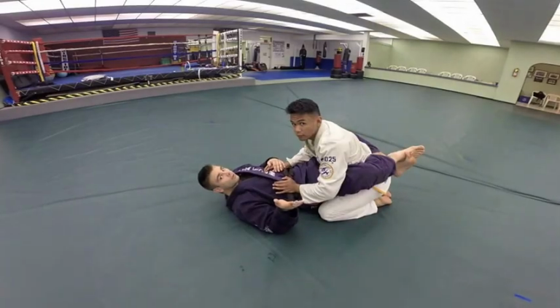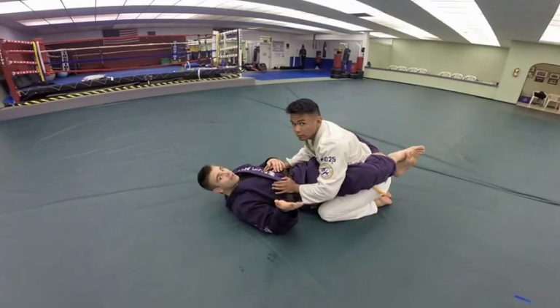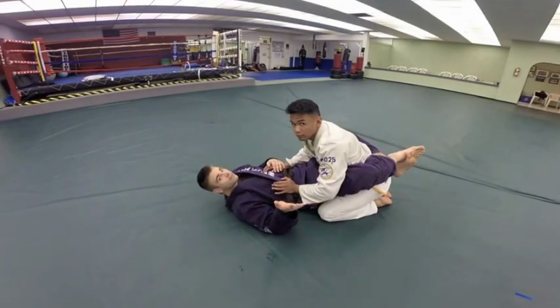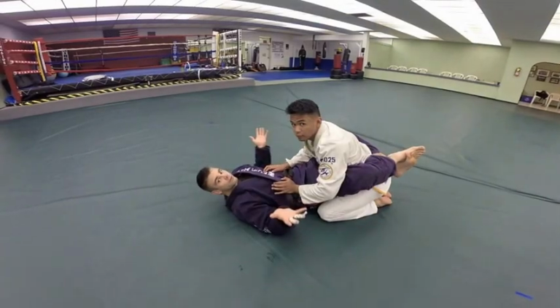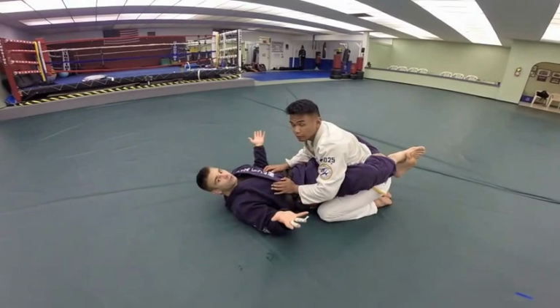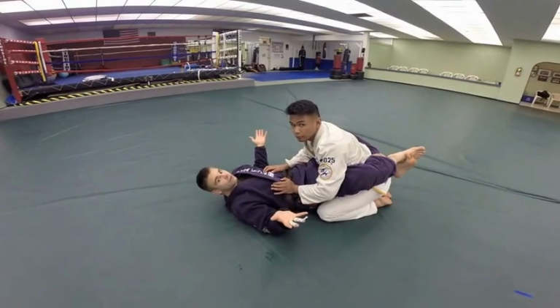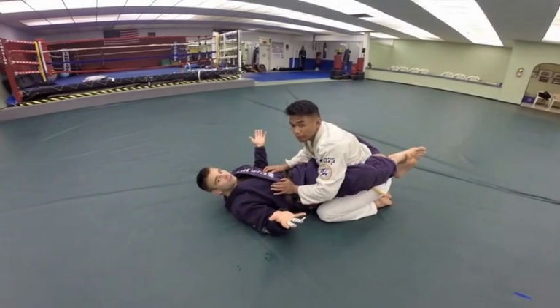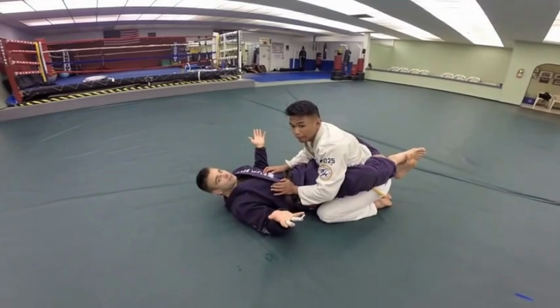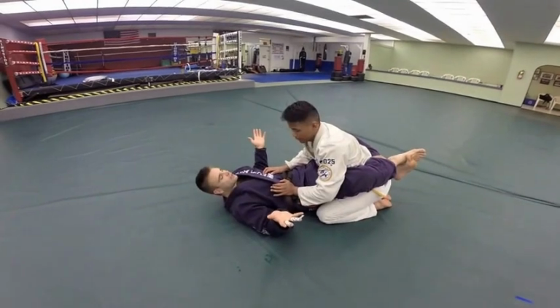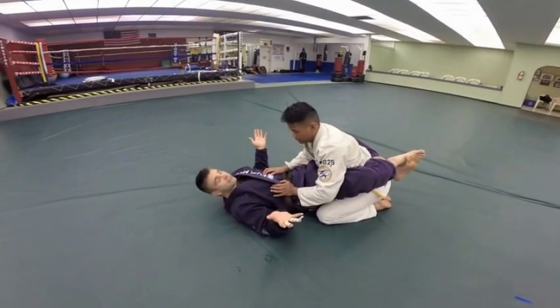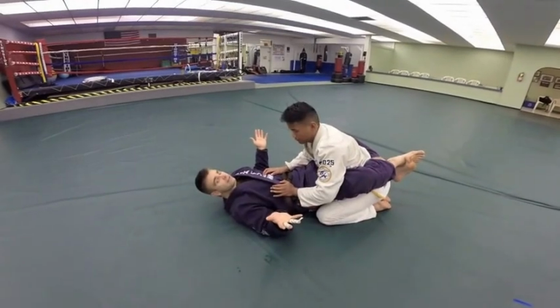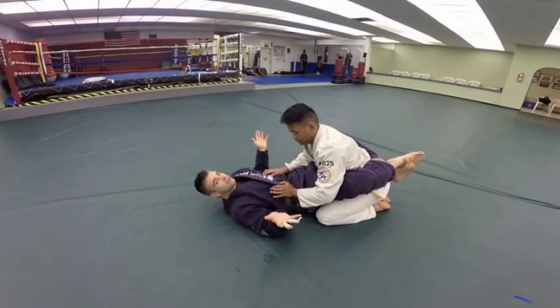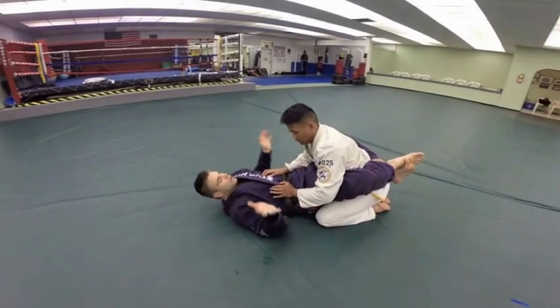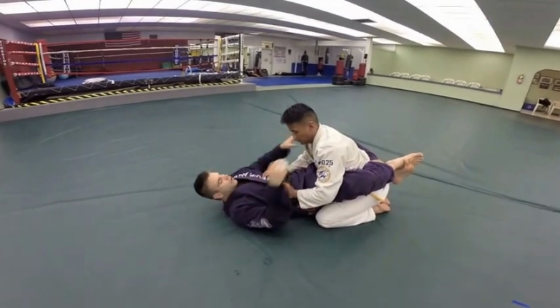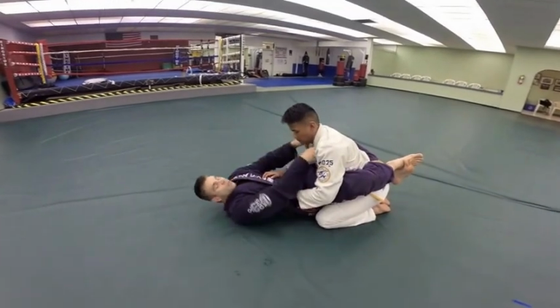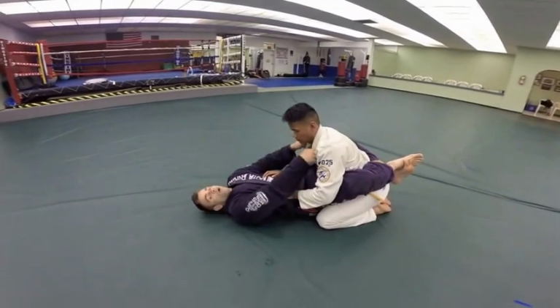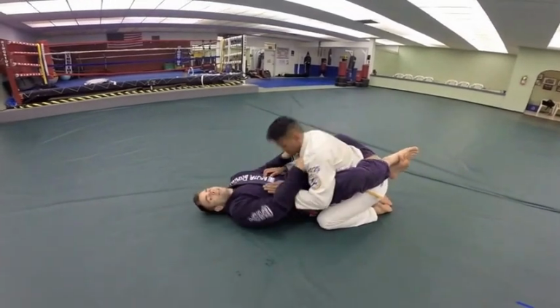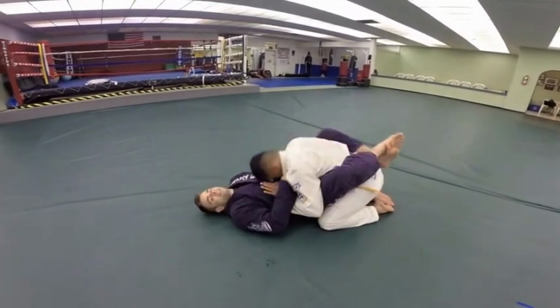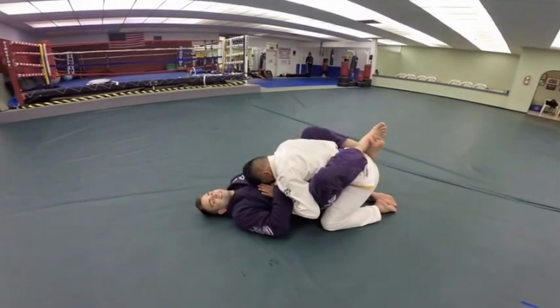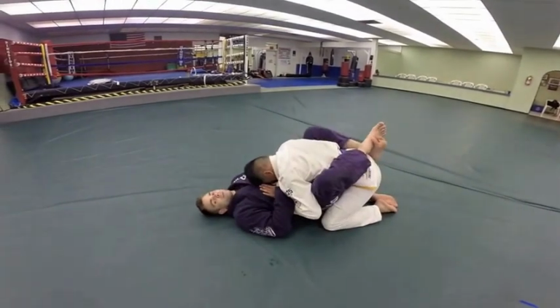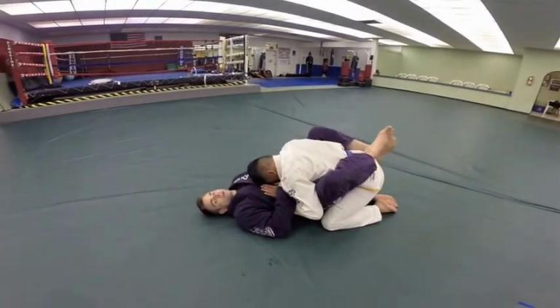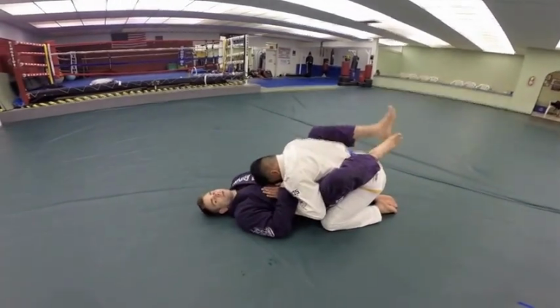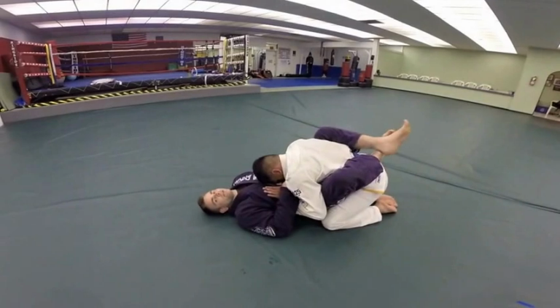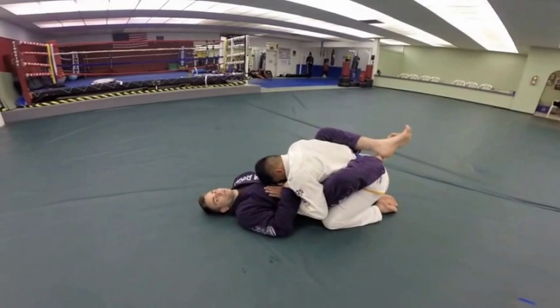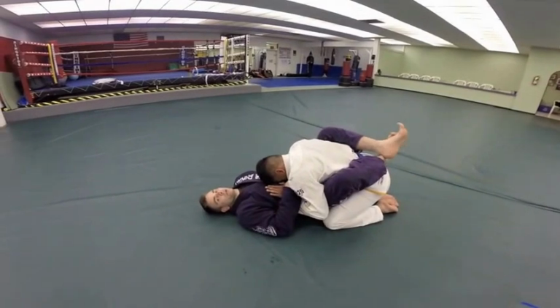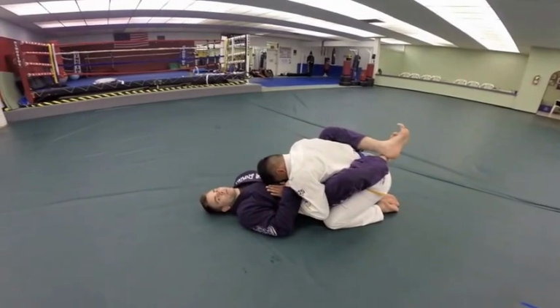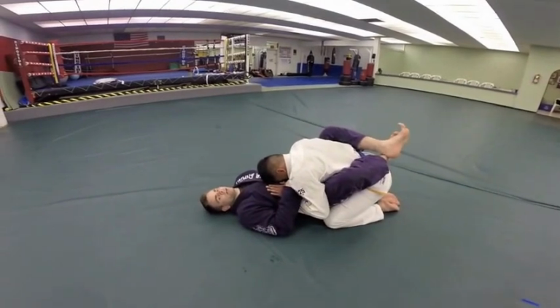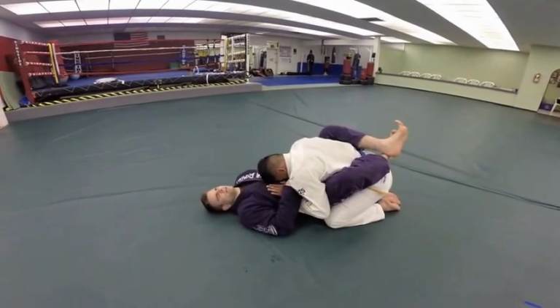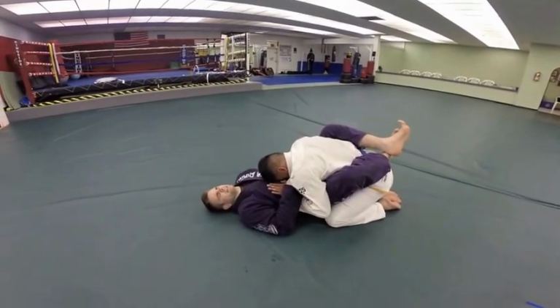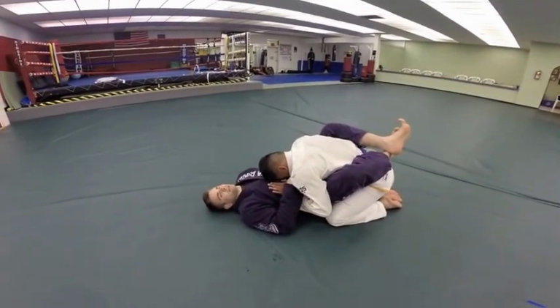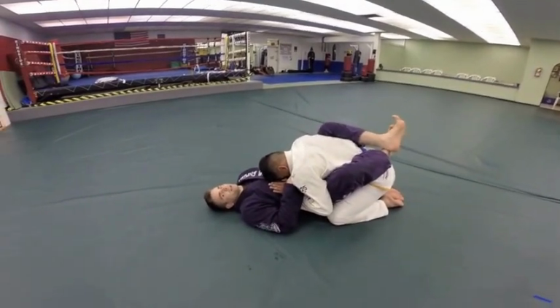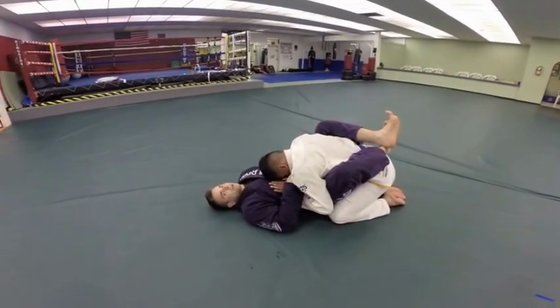Welcome back. This is part four of our hip bump sweep series at the Cave Academy. We're going to start this time going into another version of a rolling arm lock — completely different than the last one though.